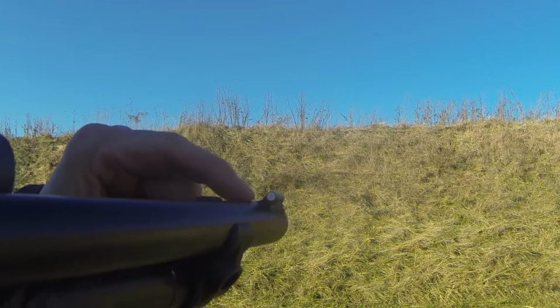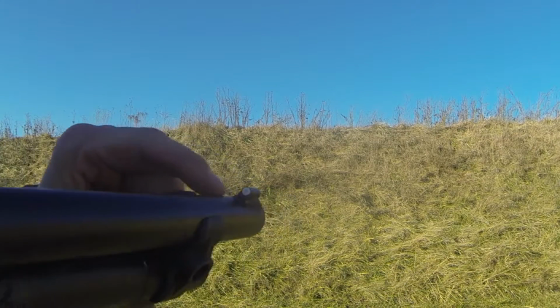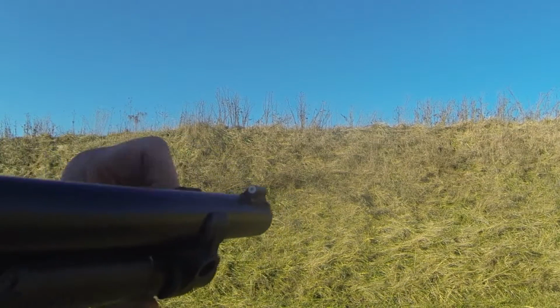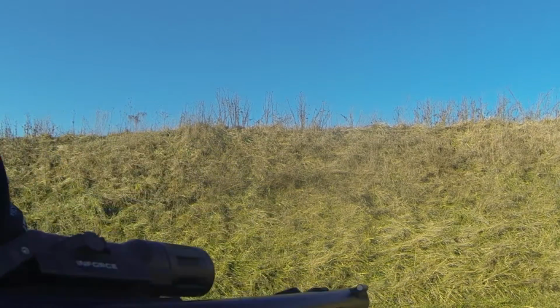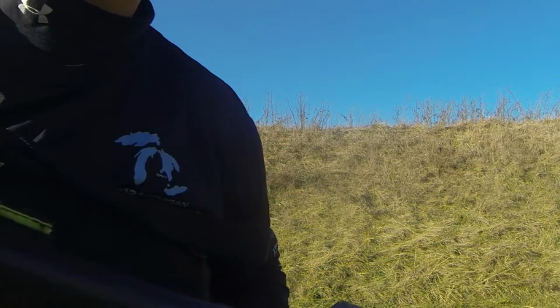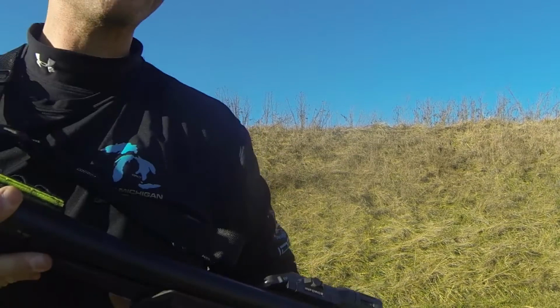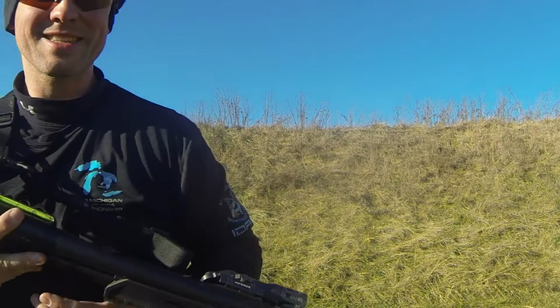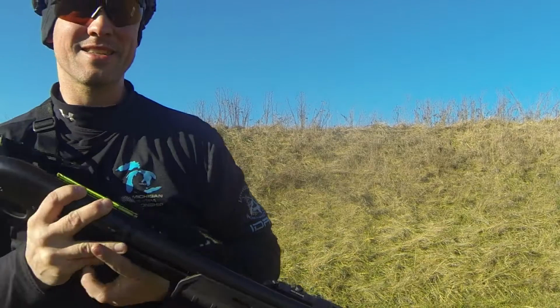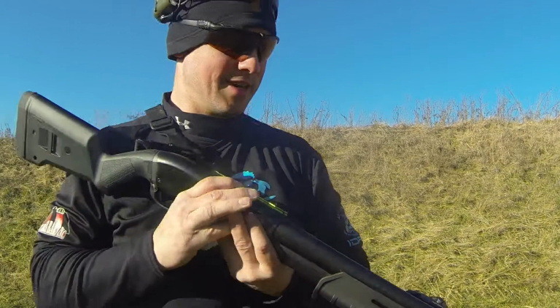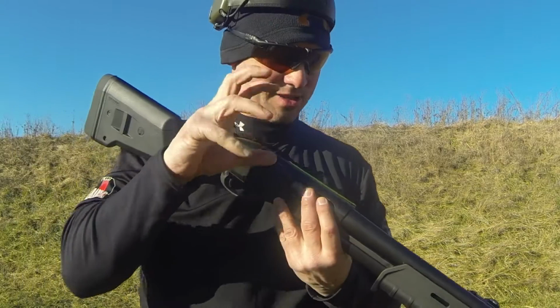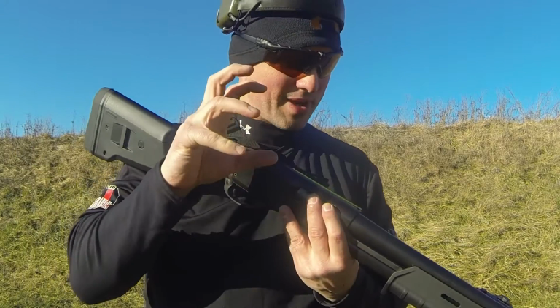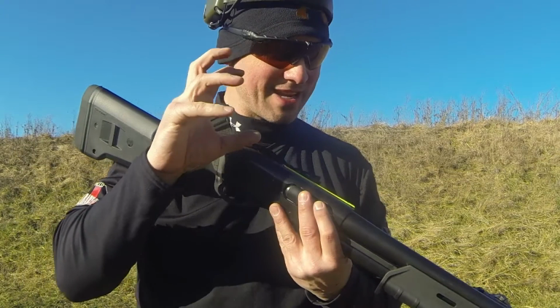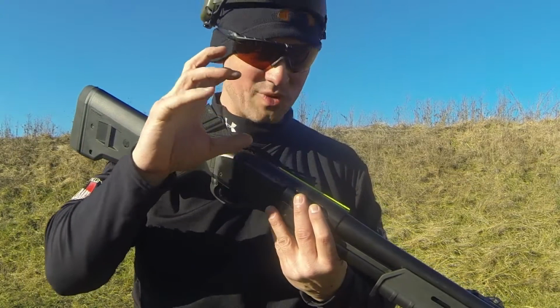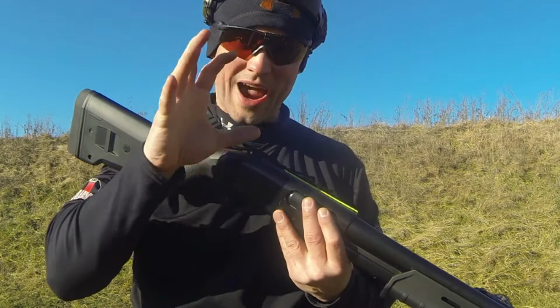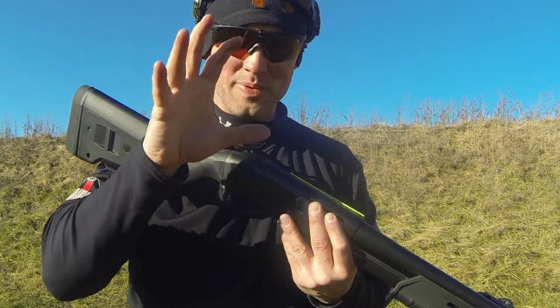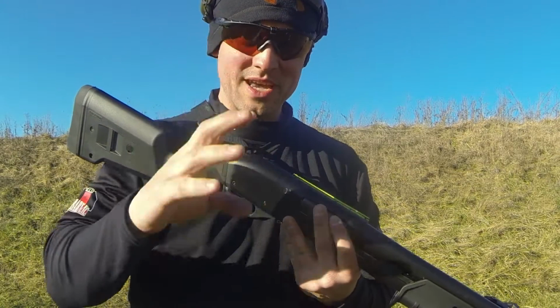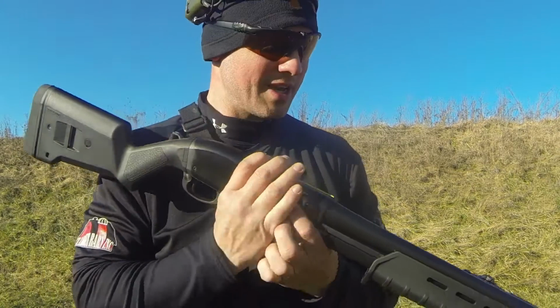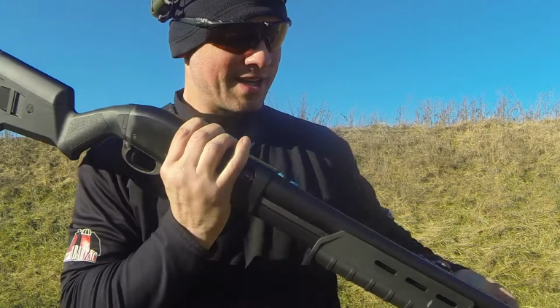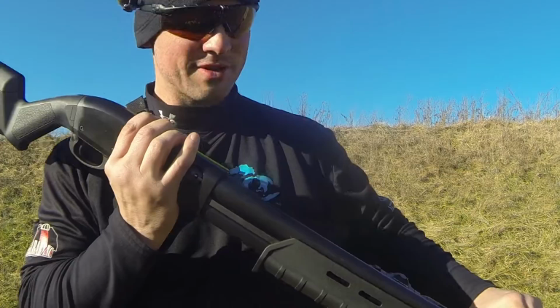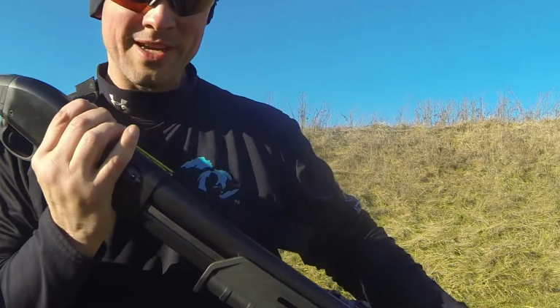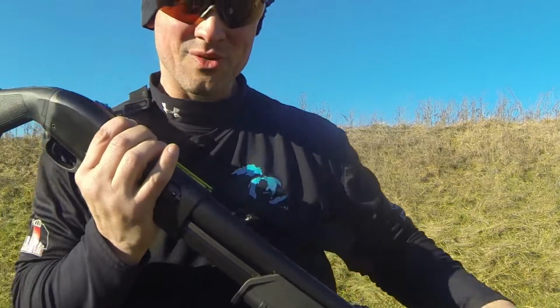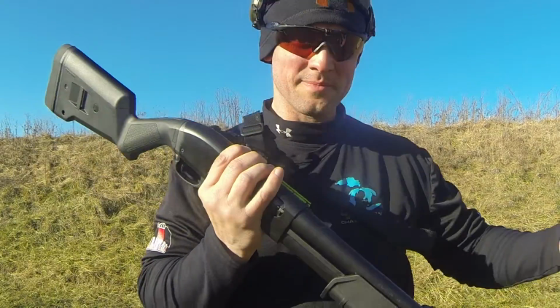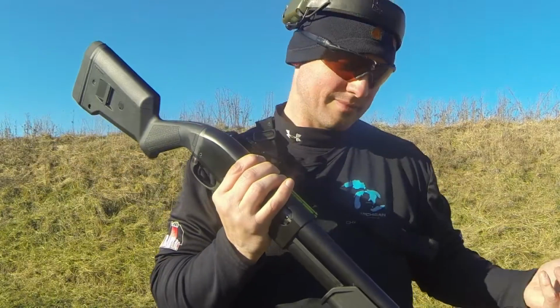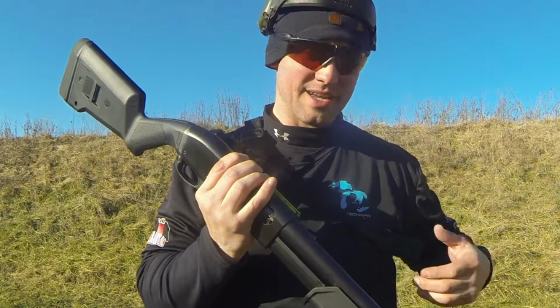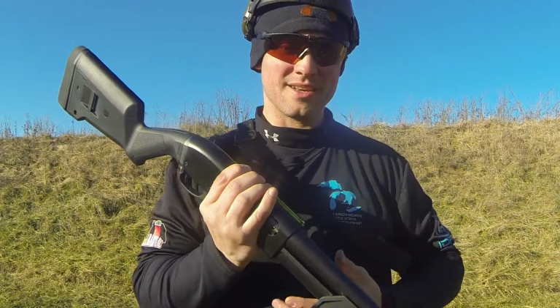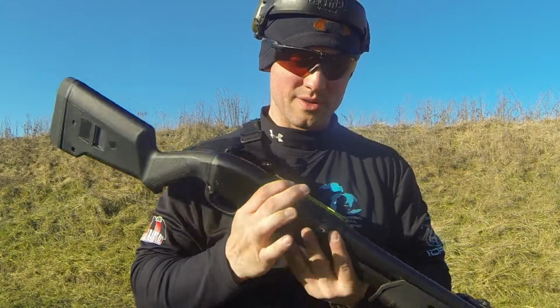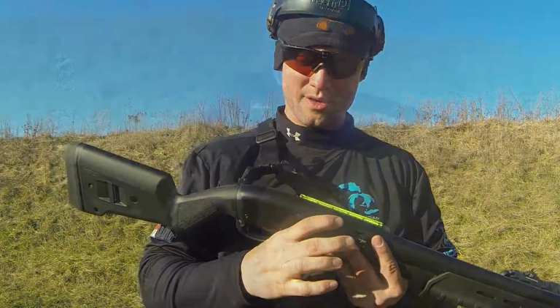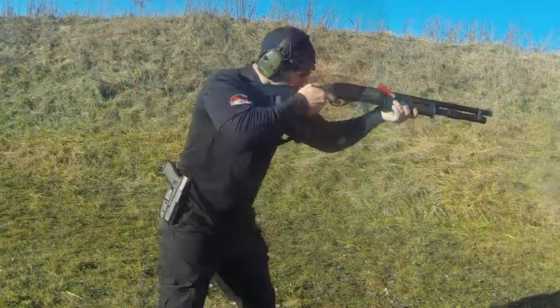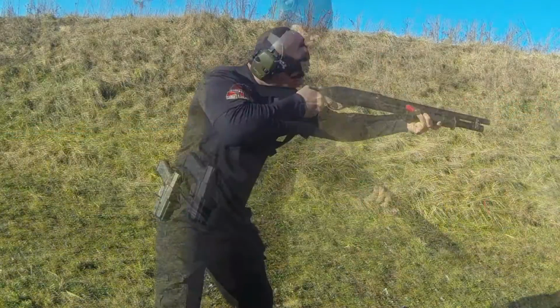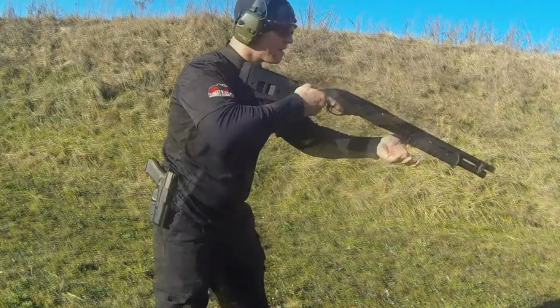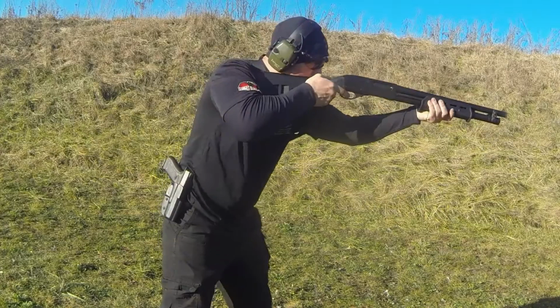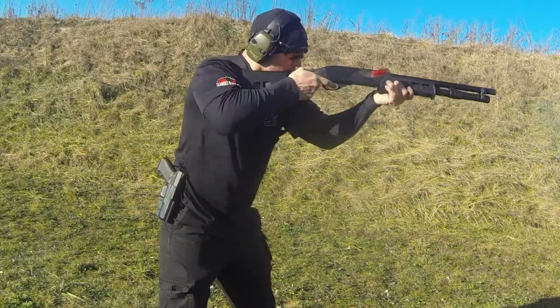One other thing I added that I really like is this sight. It's made by XS Sights — it's a bigger sight and your eyes really pick it up quickly. In the middle there's a tritium insert, so it is a night sight as well.